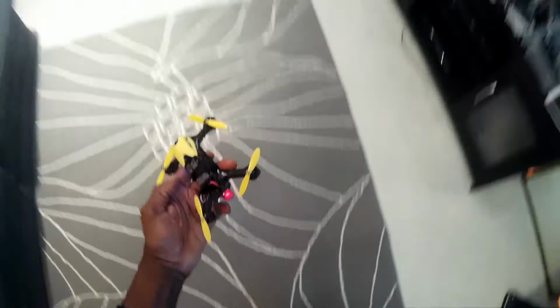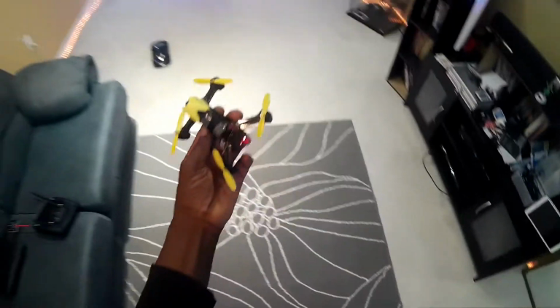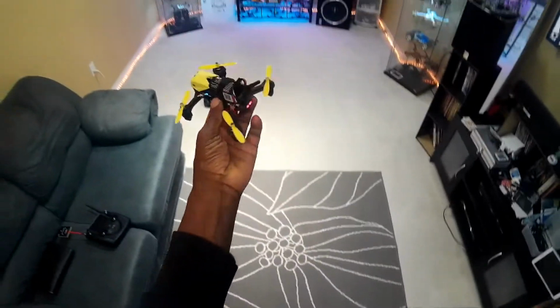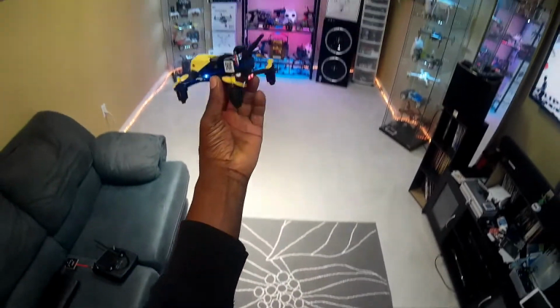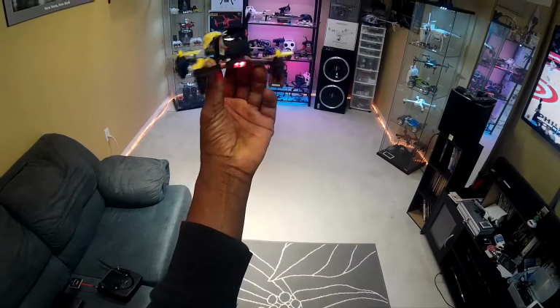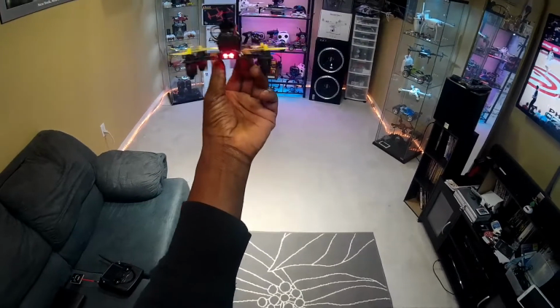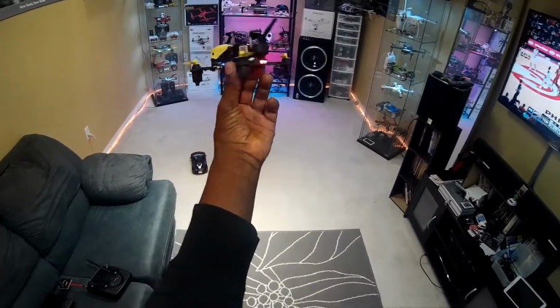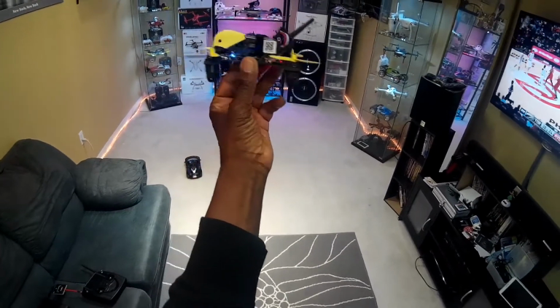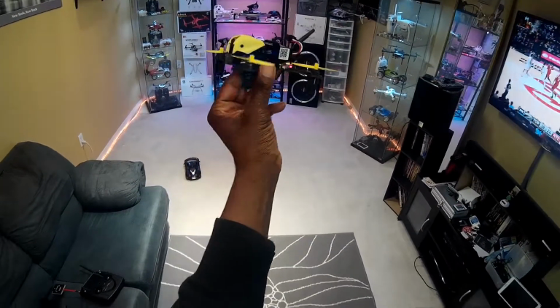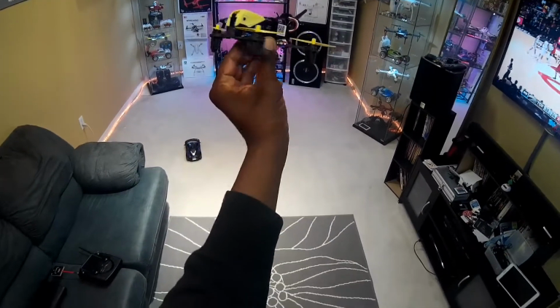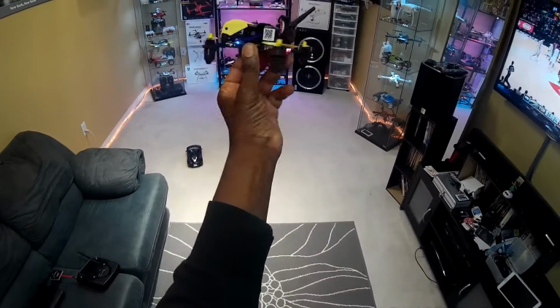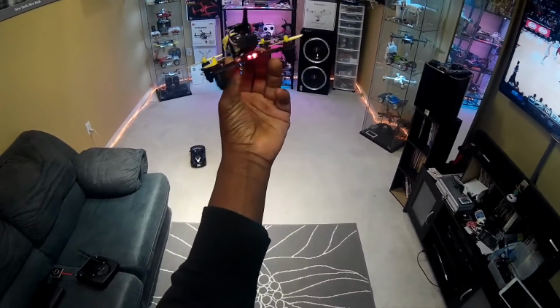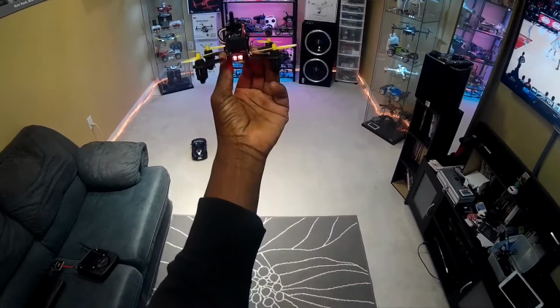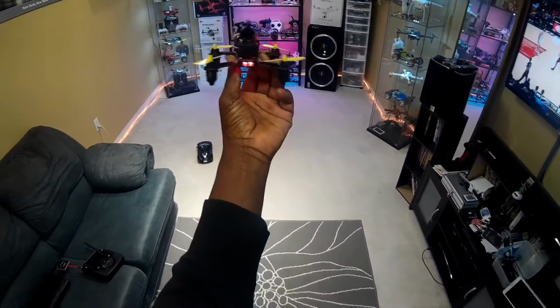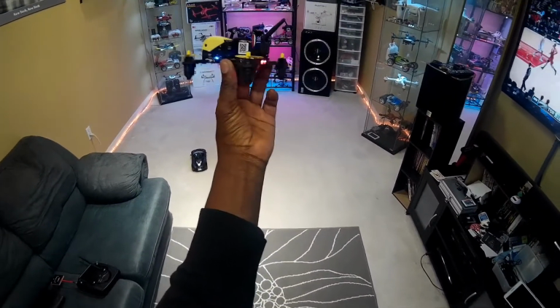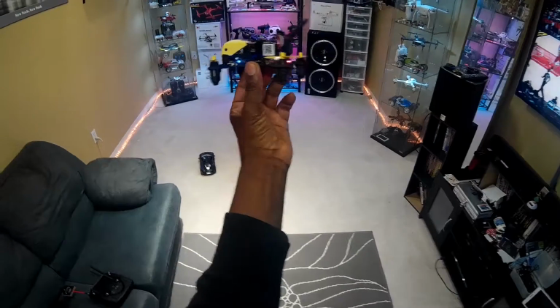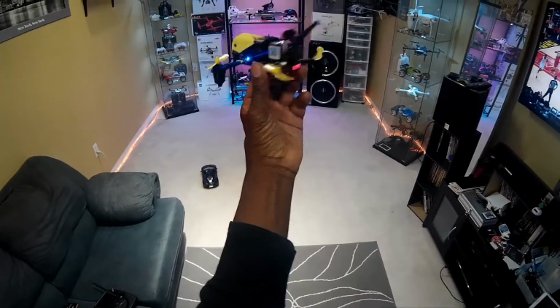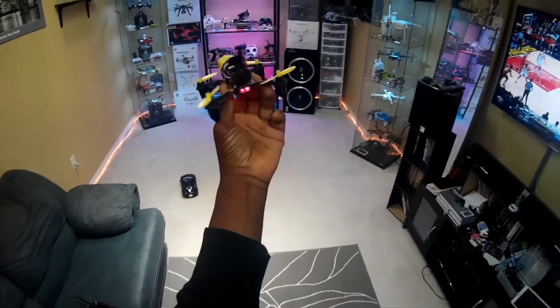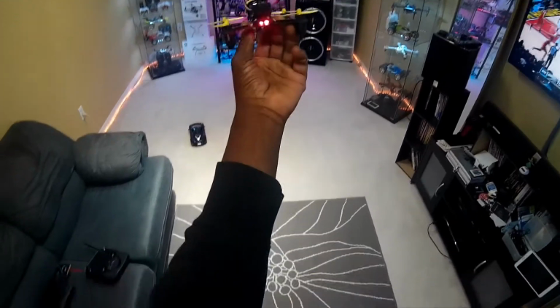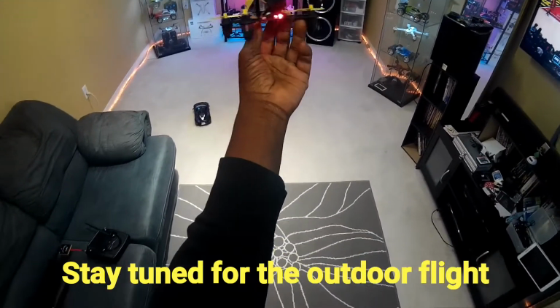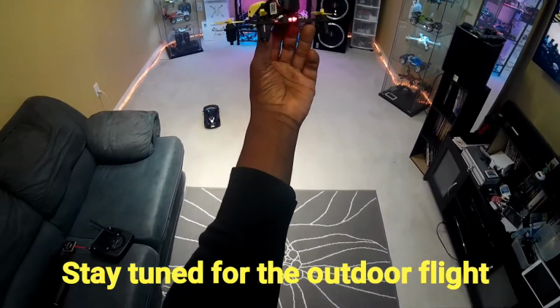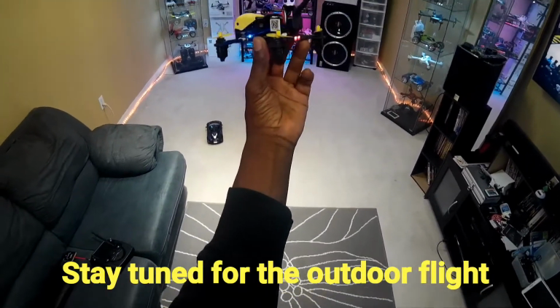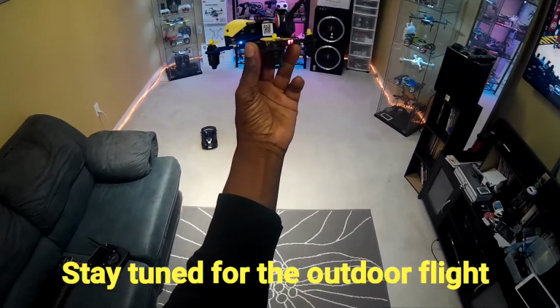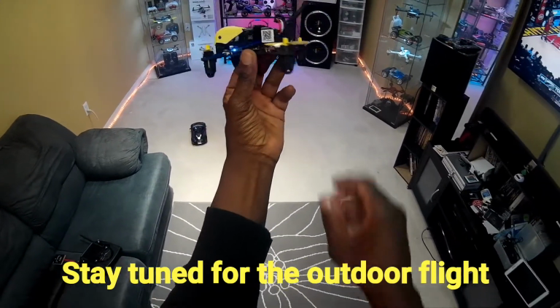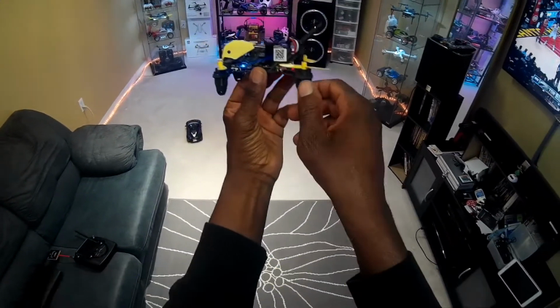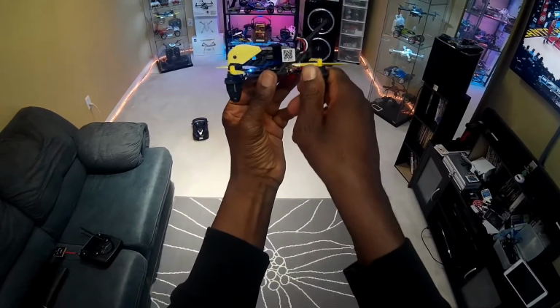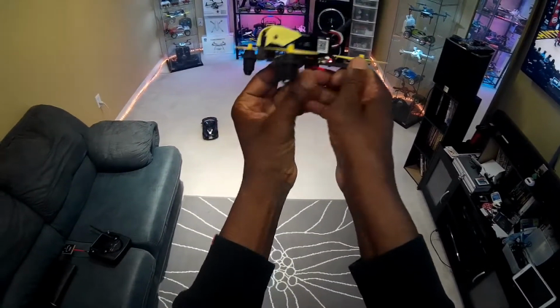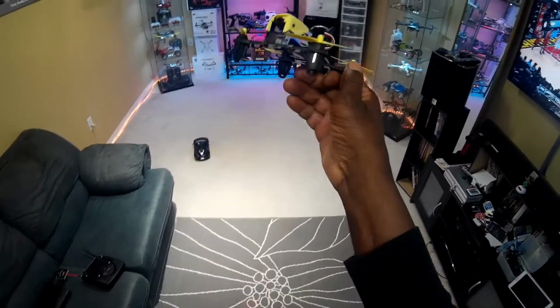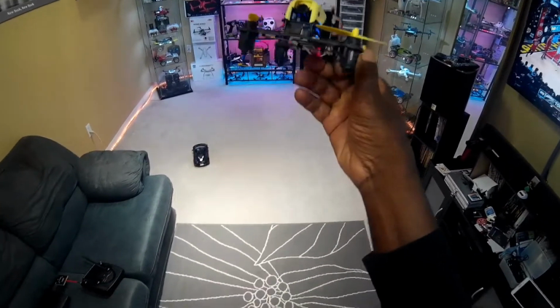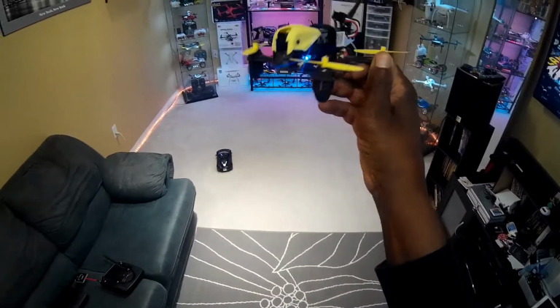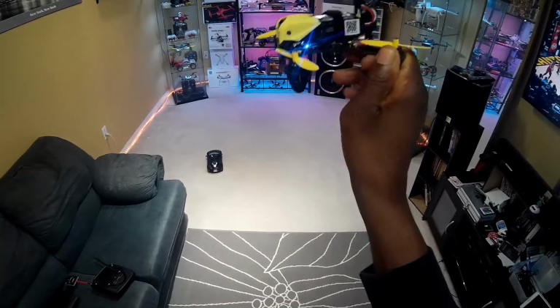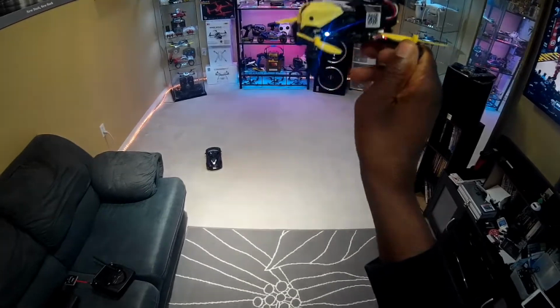So guys, Hubsan X4 Storm — I'll be doing the outdoor flight pretty soon when the weather gets a bit better. Thanks for watching!